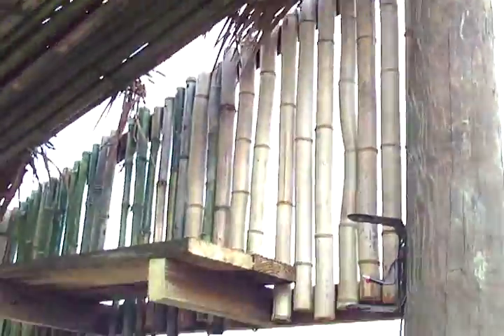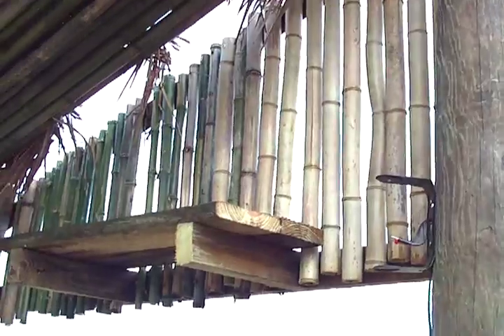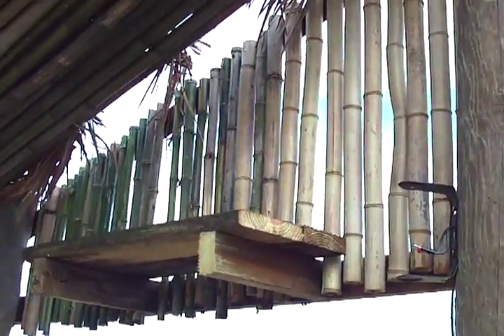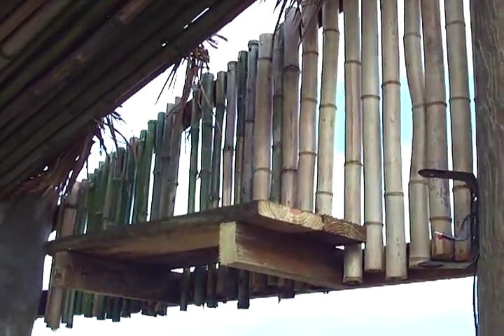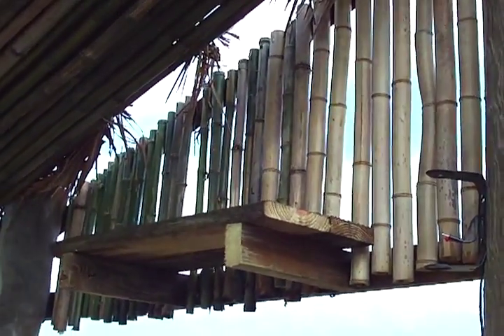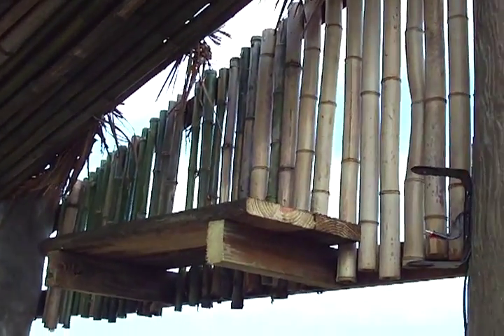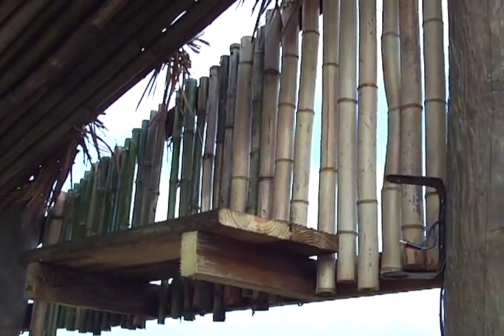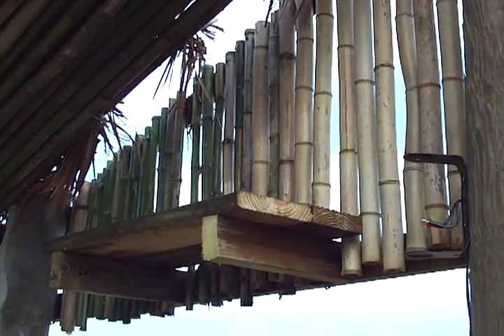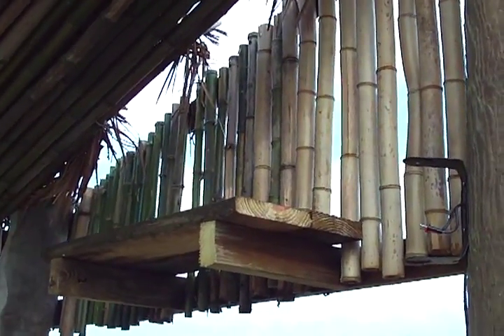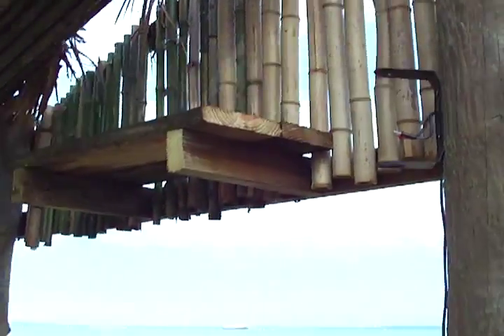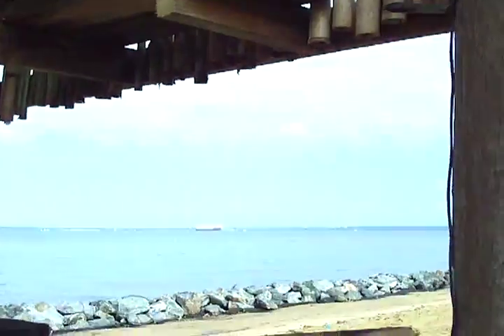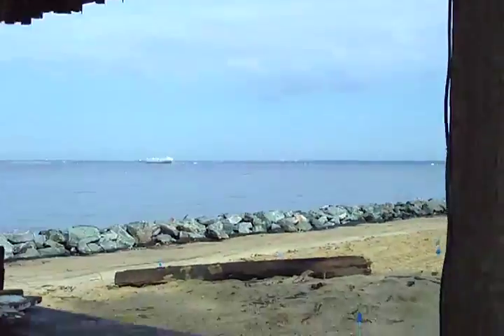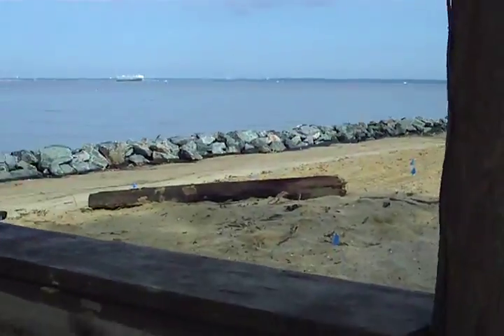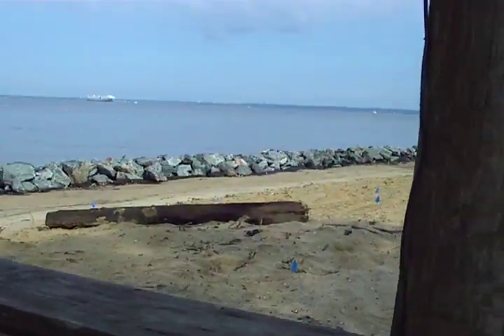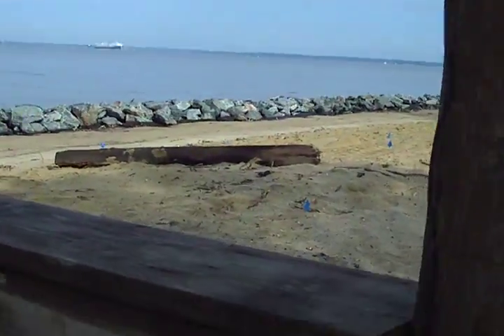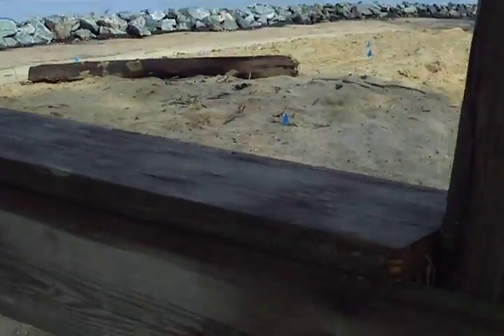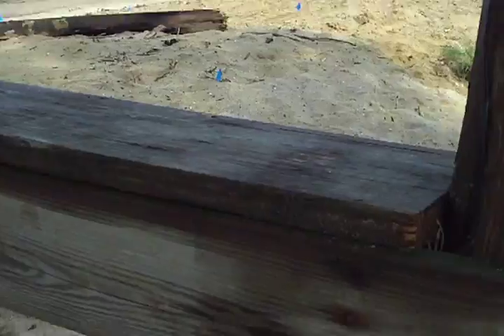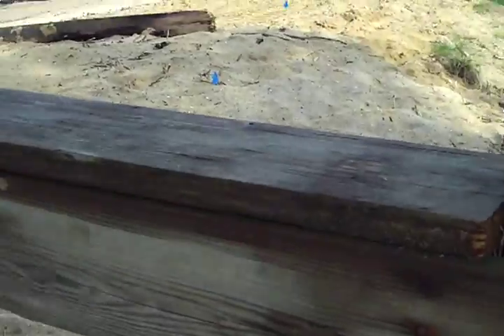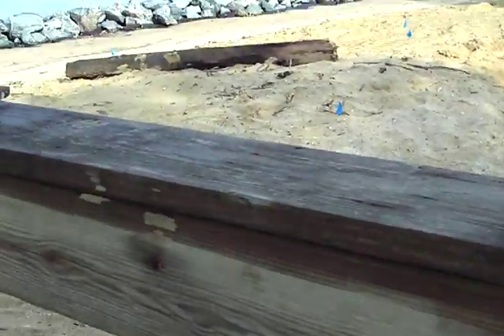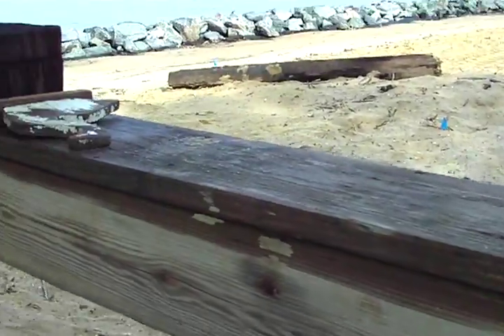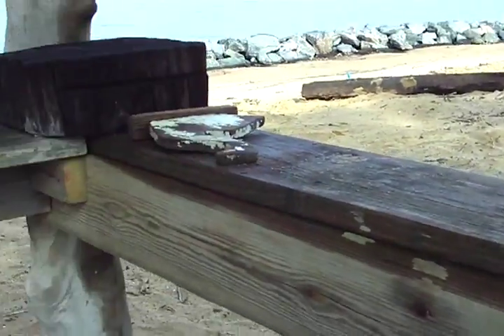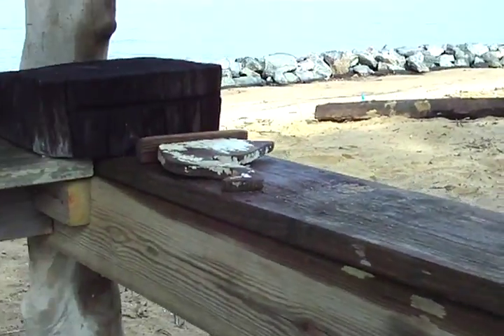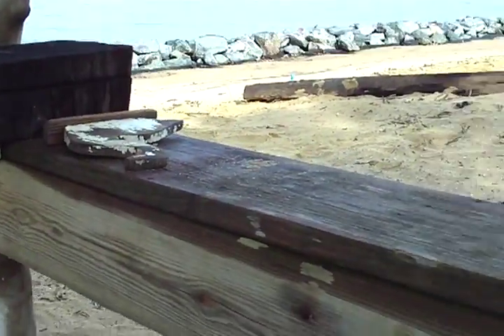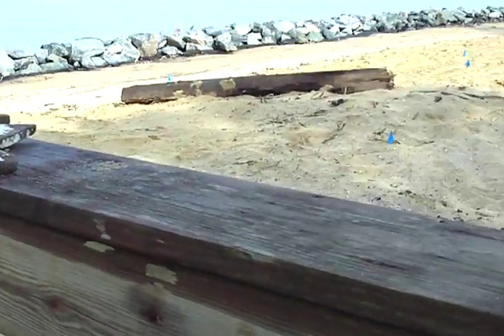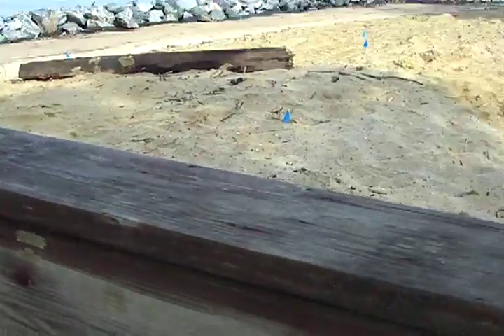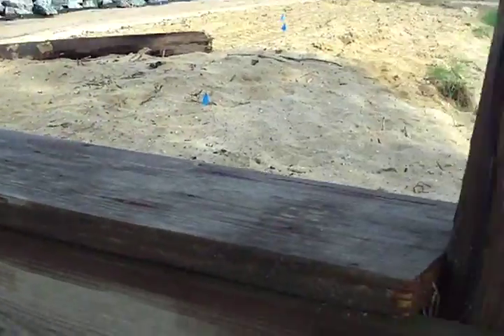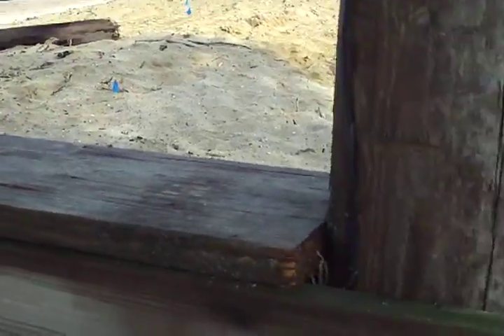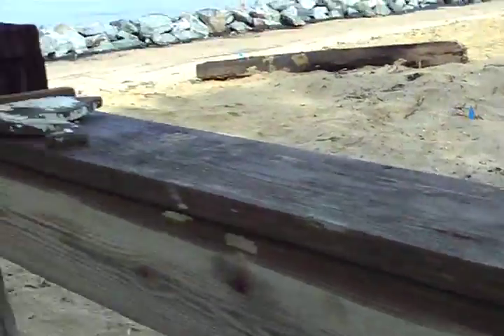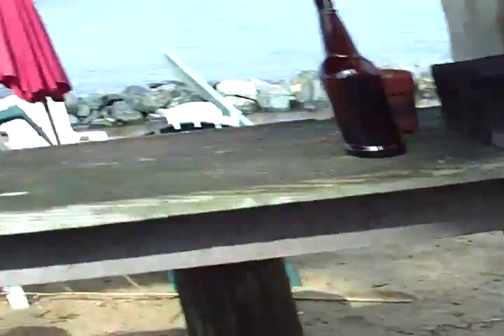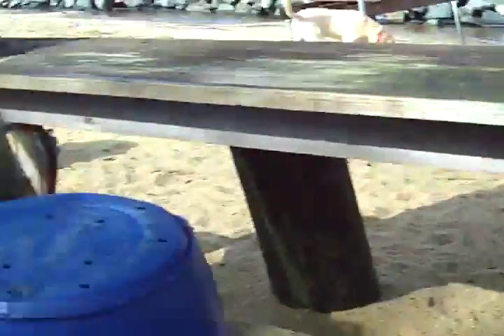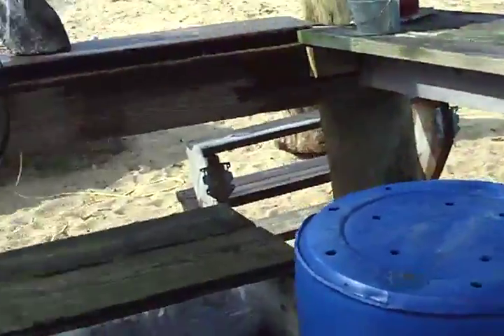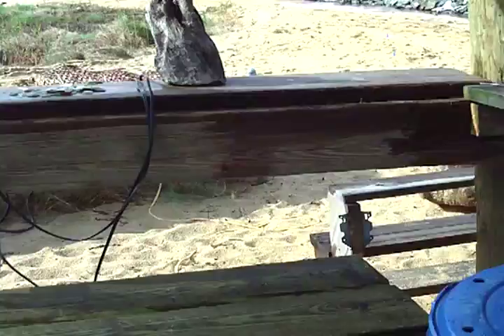I built this wall yesterday — a nice shelf. A nifty little sidebar we installed this time, got one on both sides.